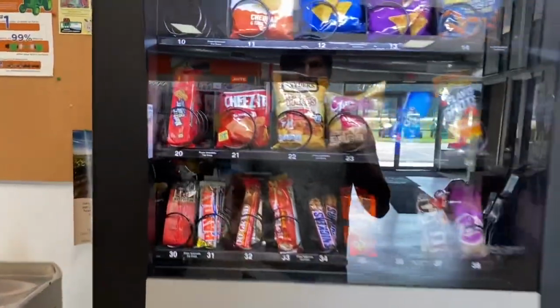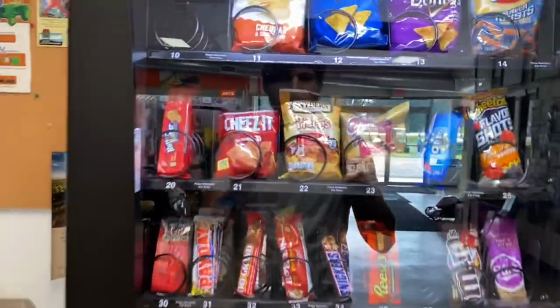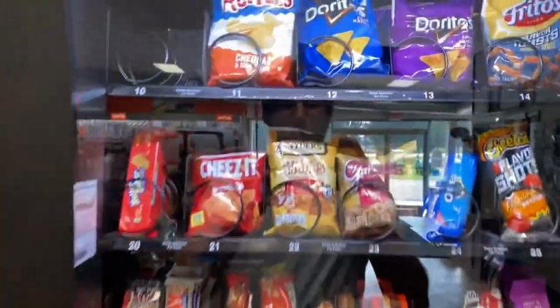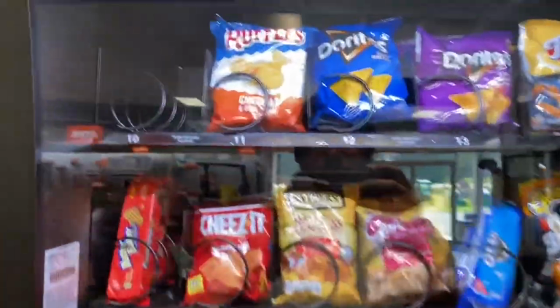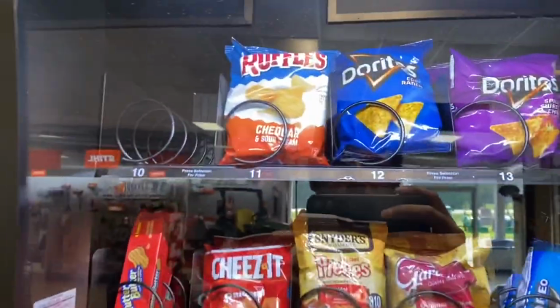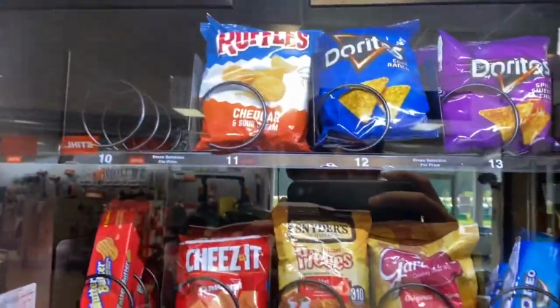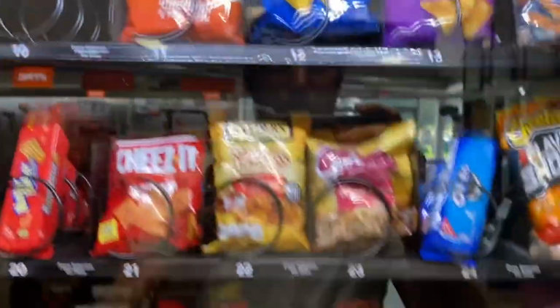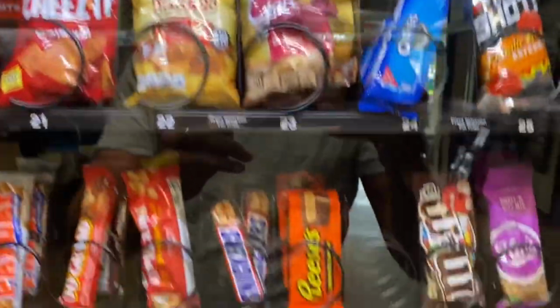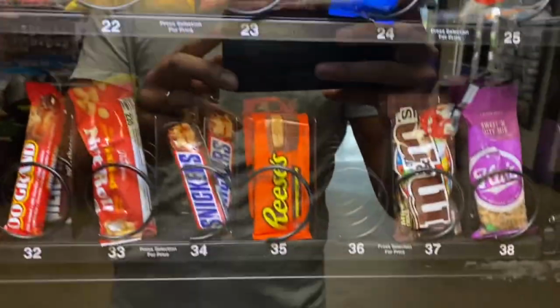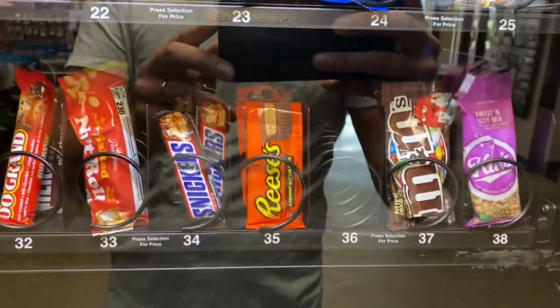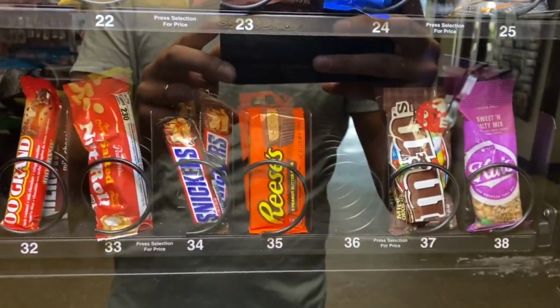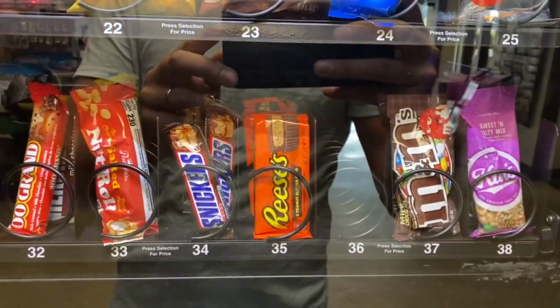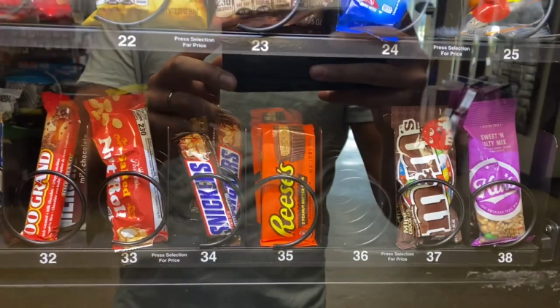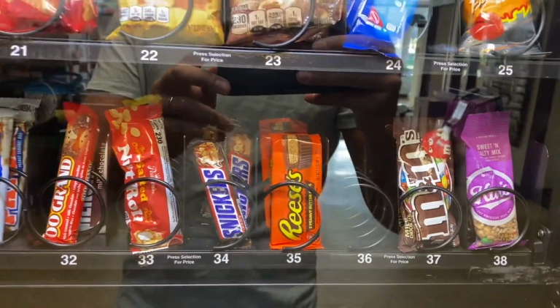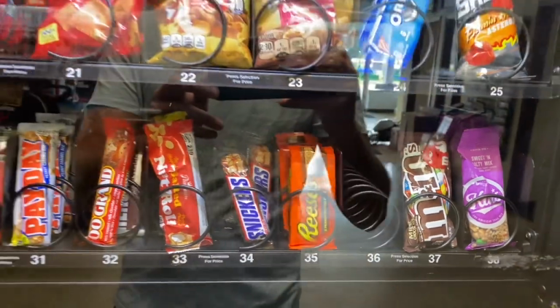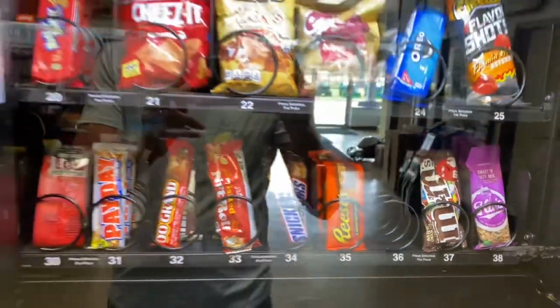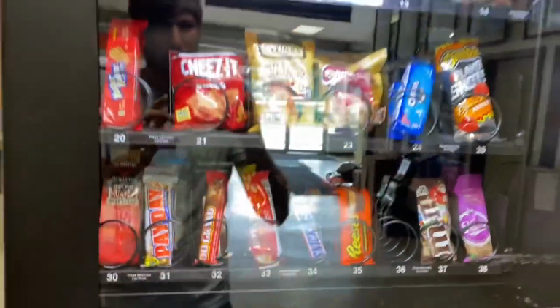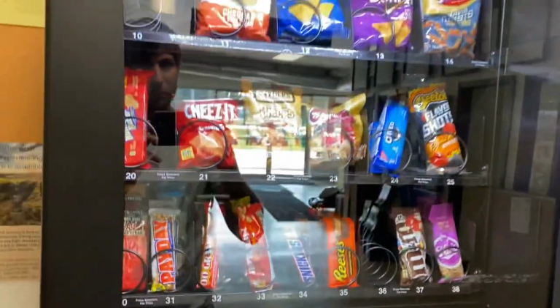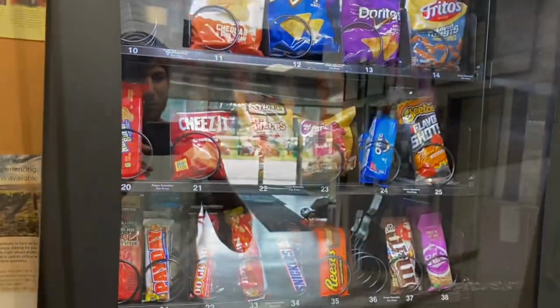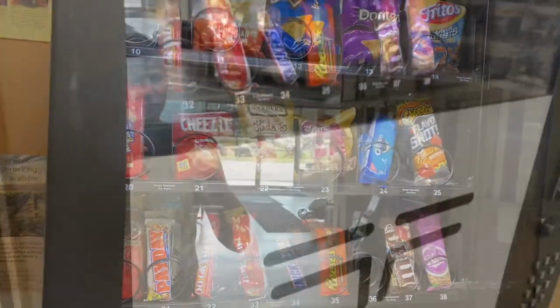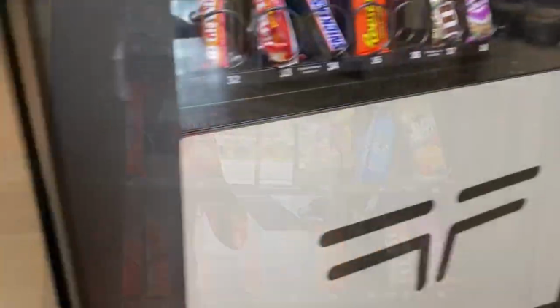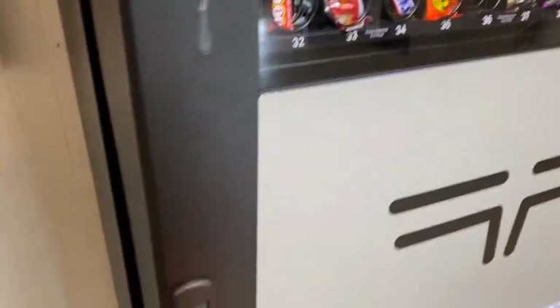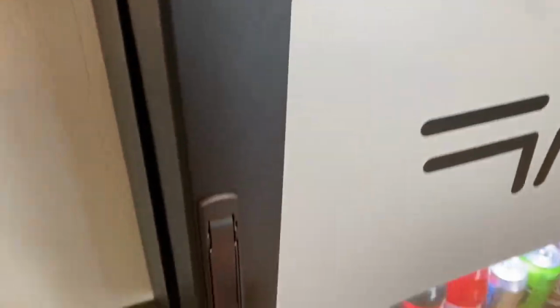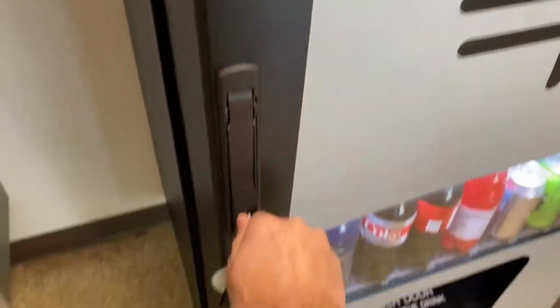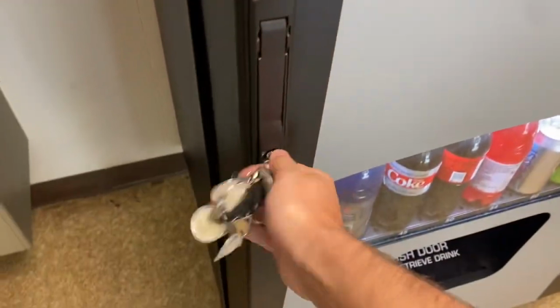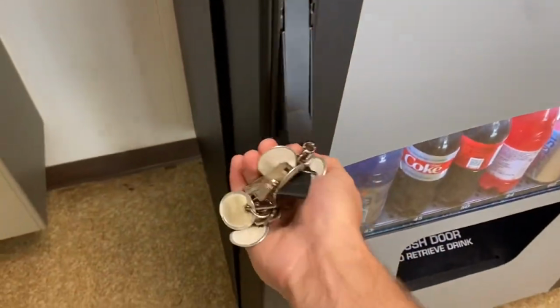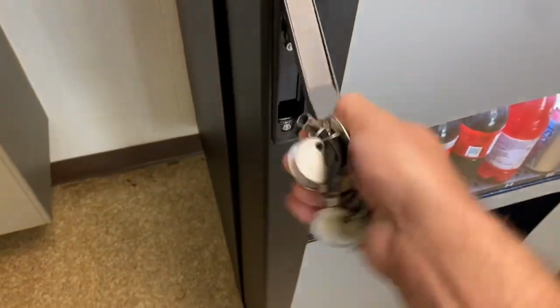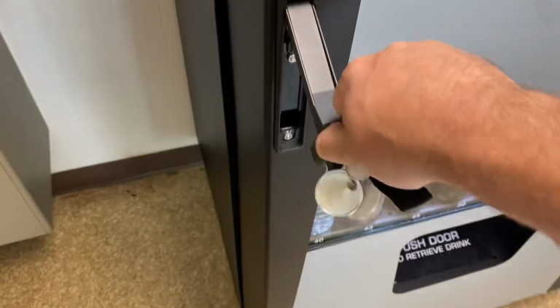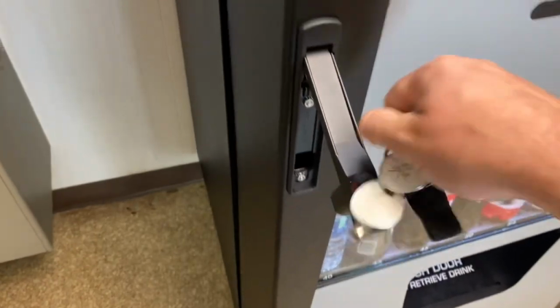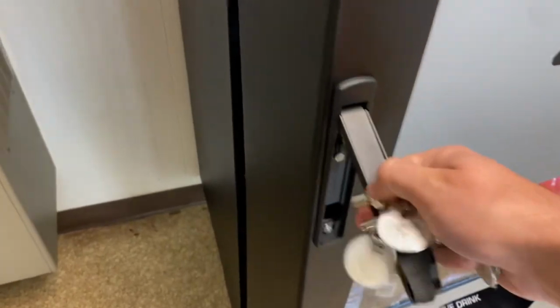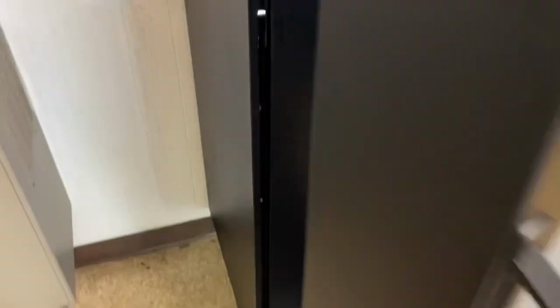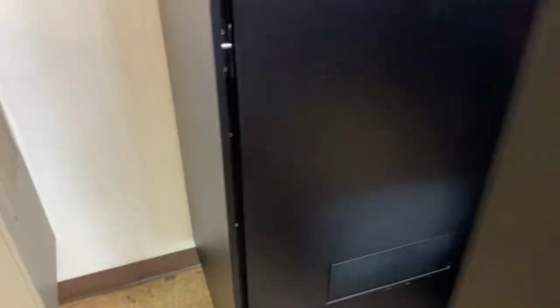There's a couple of empty columns it looks like. I see the Whatchamacallits and the Take Five bars are all gone, so that's good news. I brought more of those bars with me today, so we'll definitely add that.